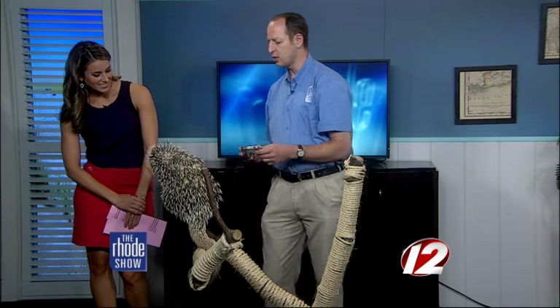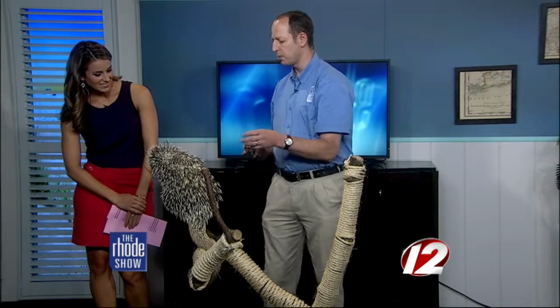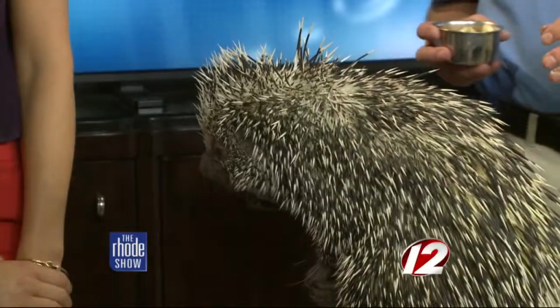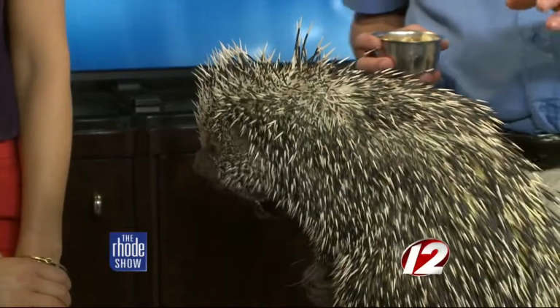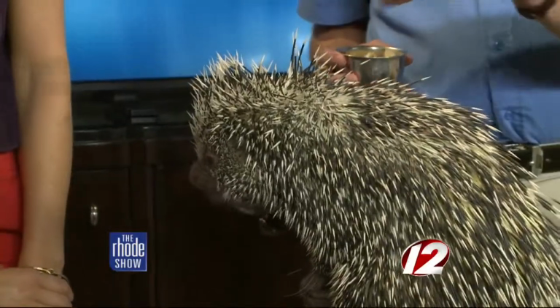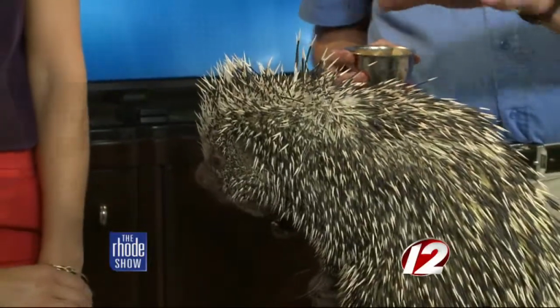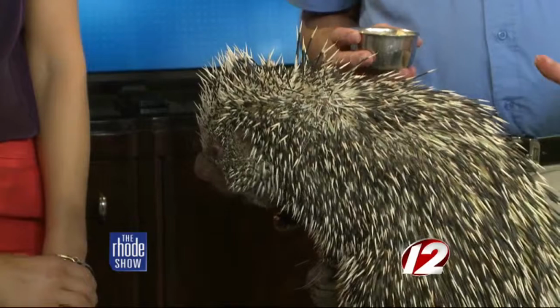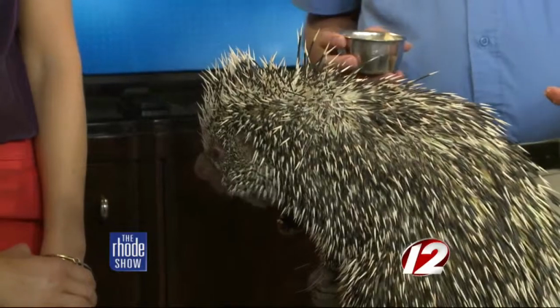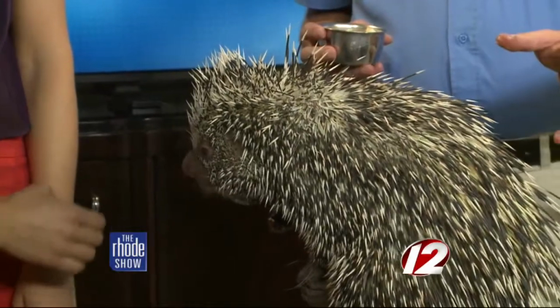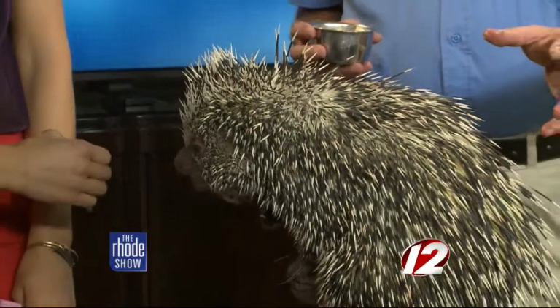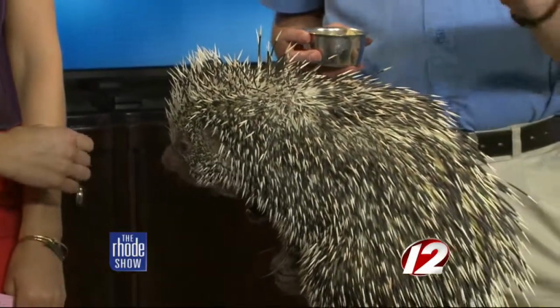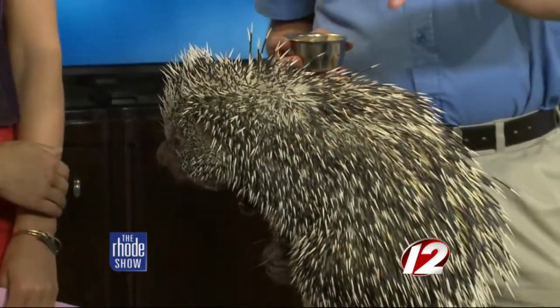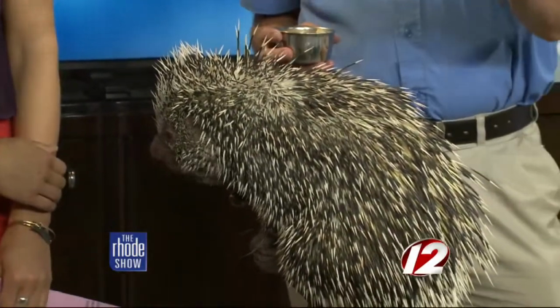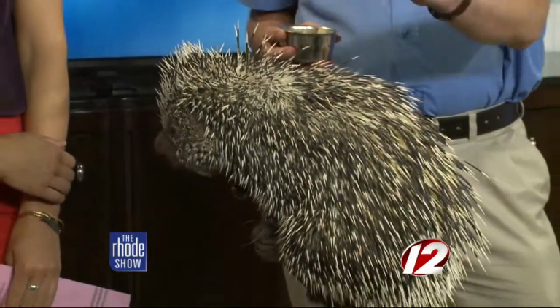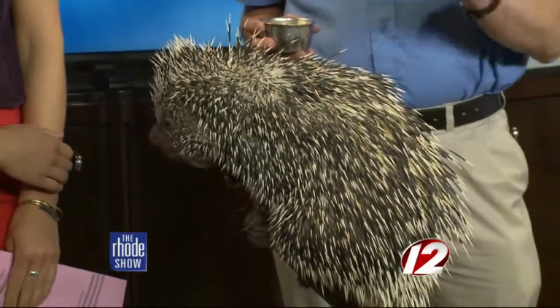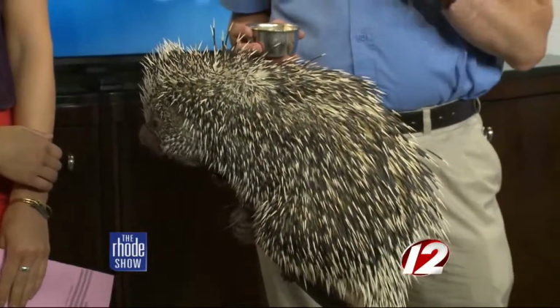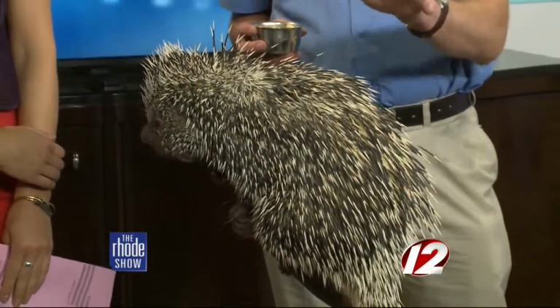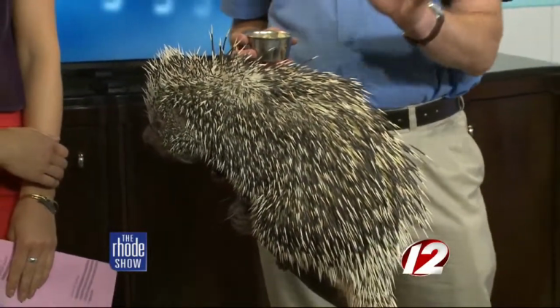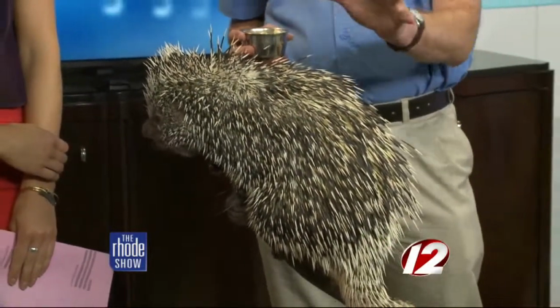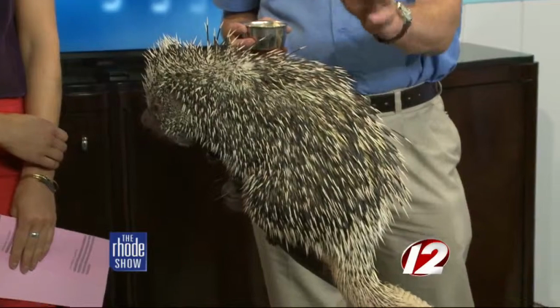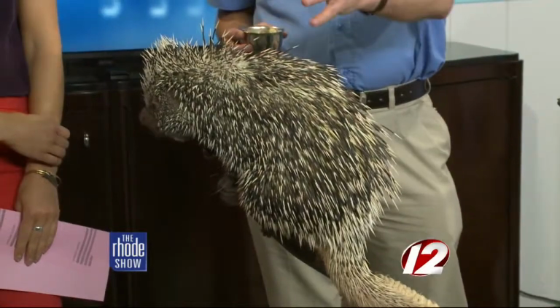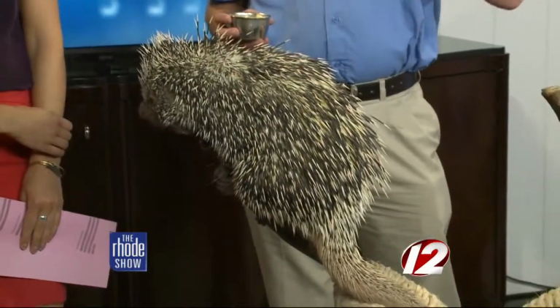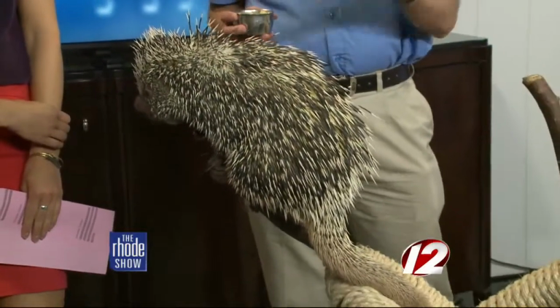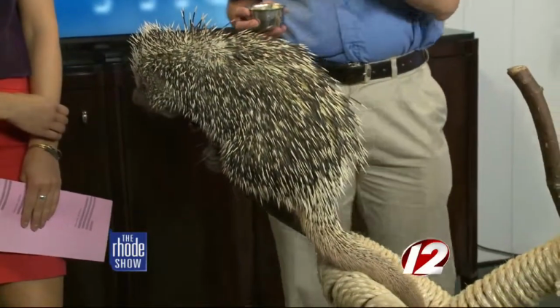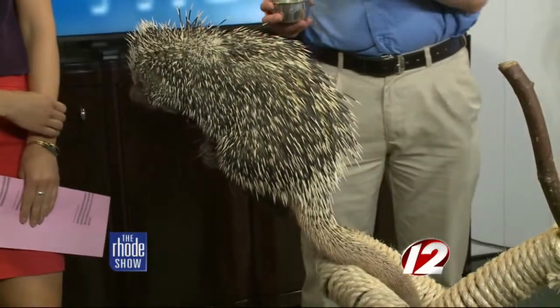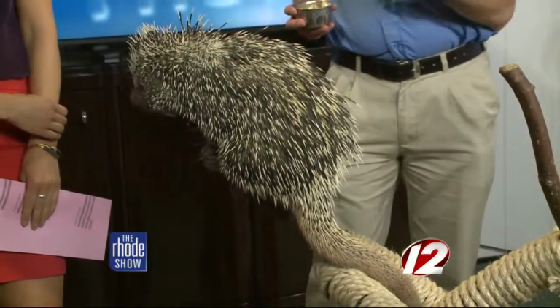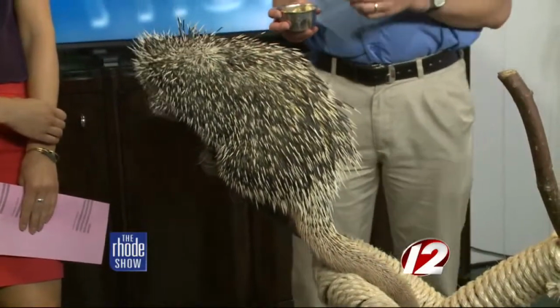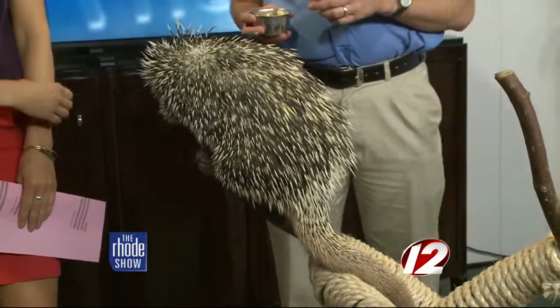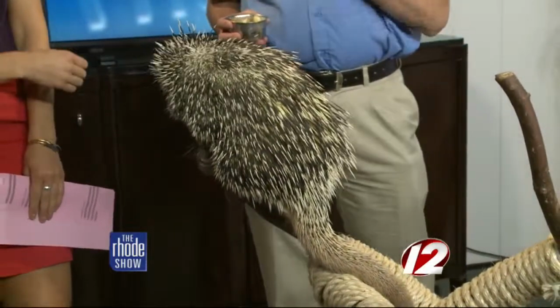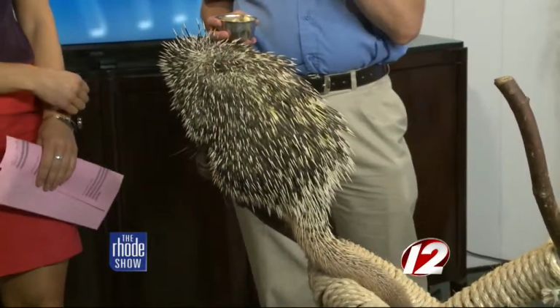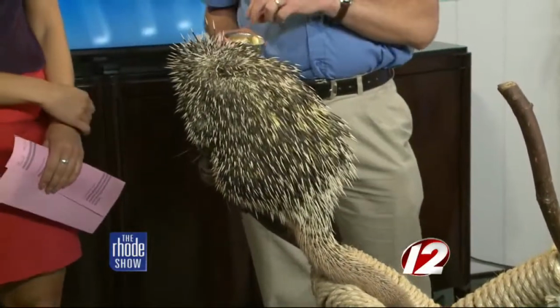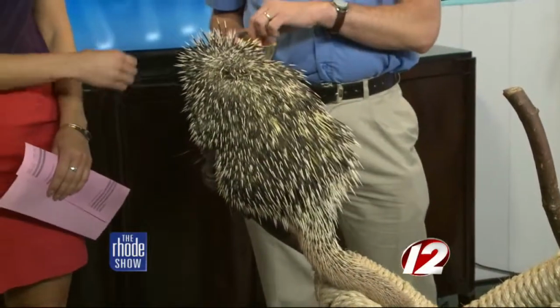What a lot of people don't realize is porcupines don't shoot their quills. They come out really easily, so if any kind of animal went to attack her, they'd get a whole pawful, a face full of quills. But she can't actually shoot them out.